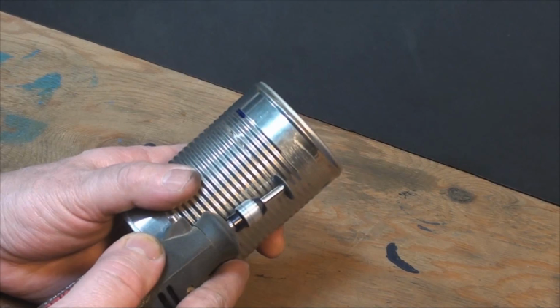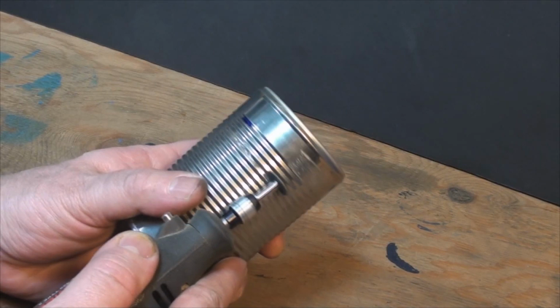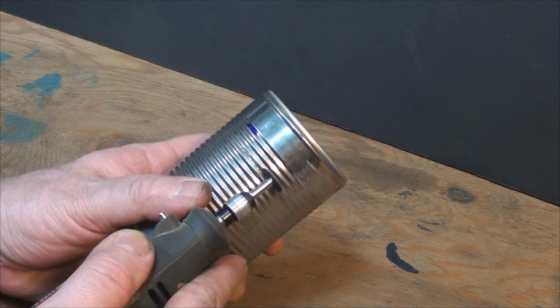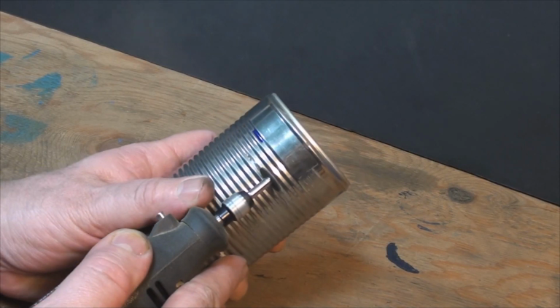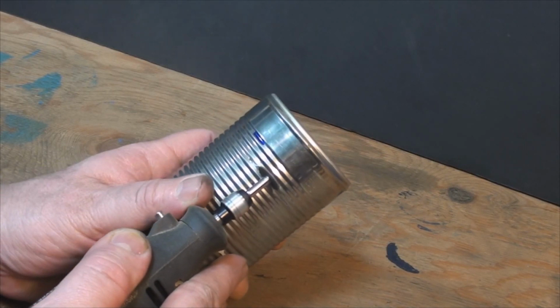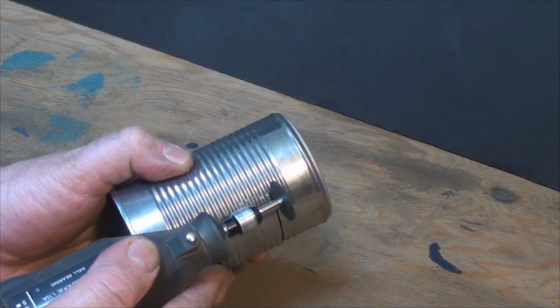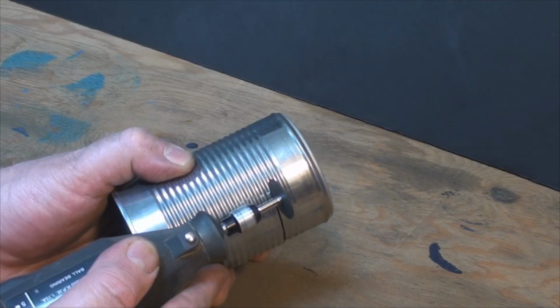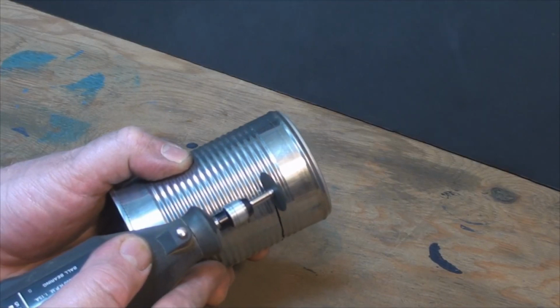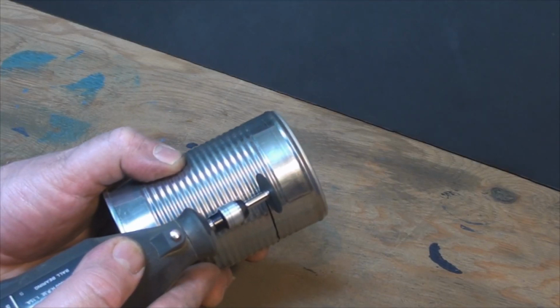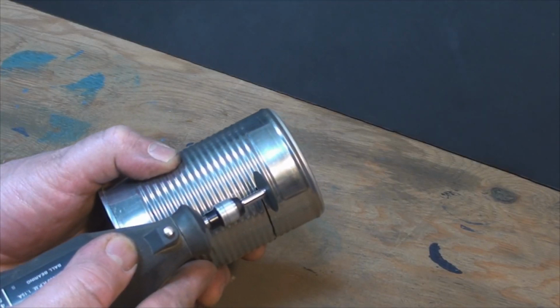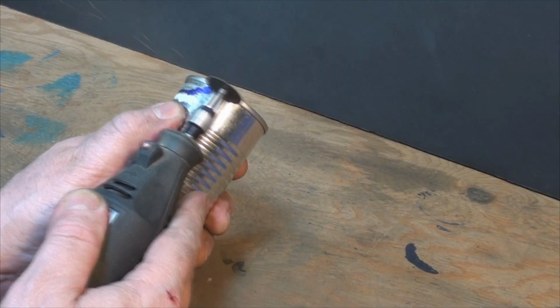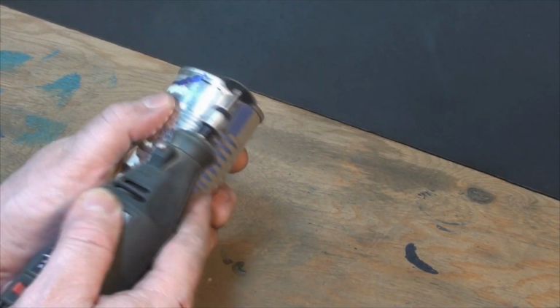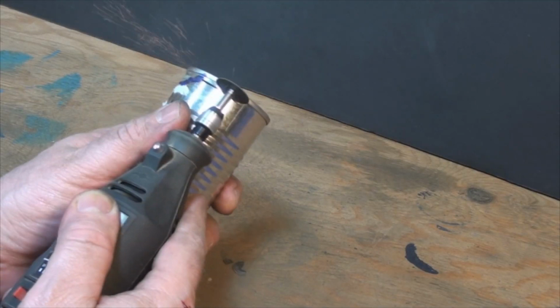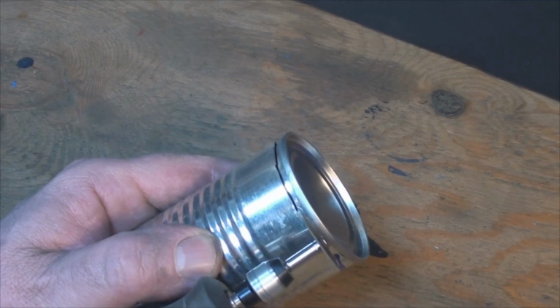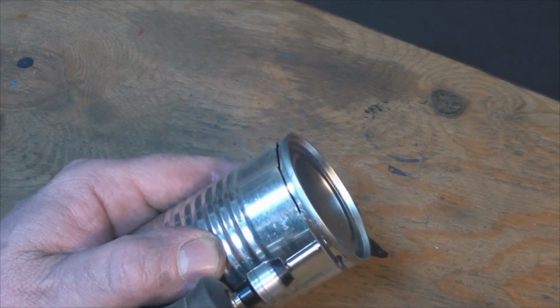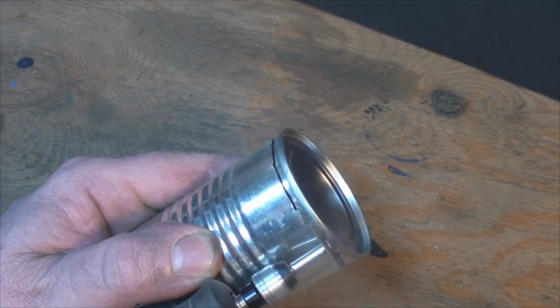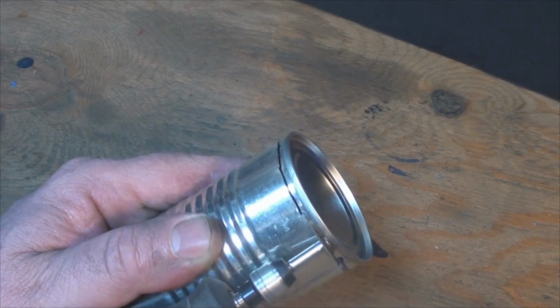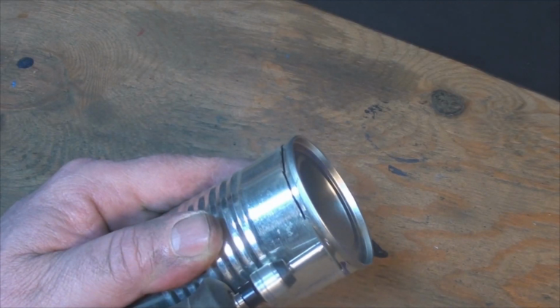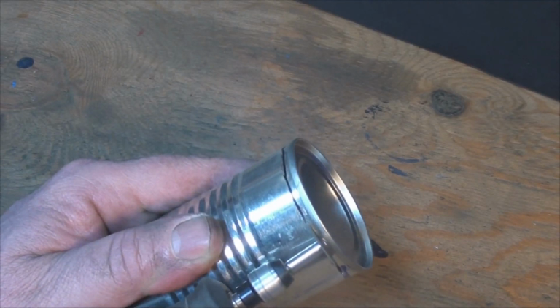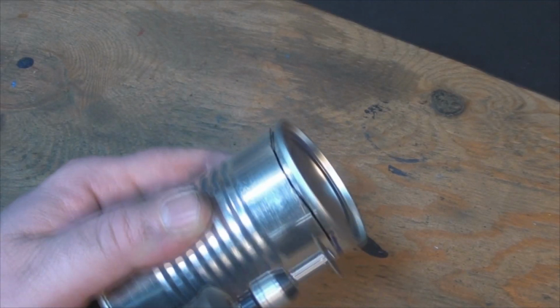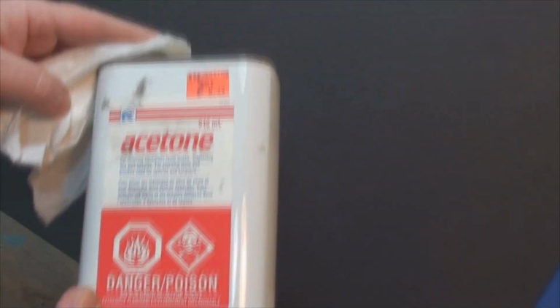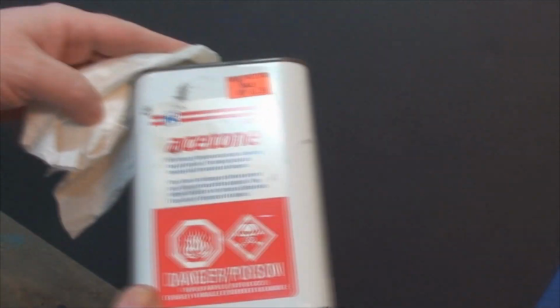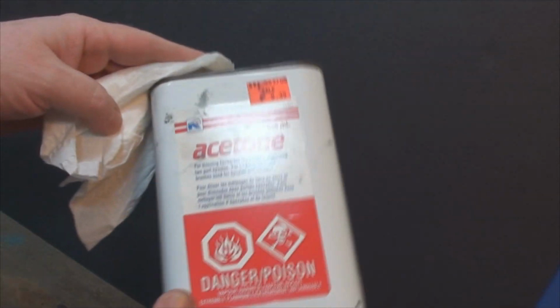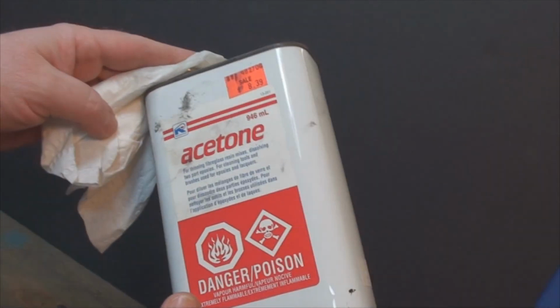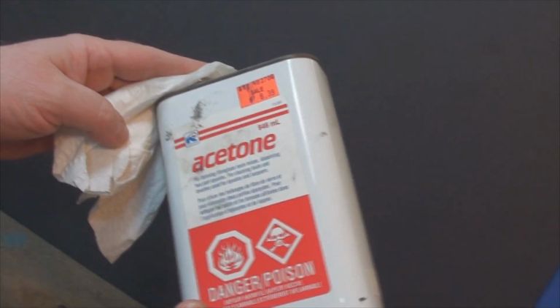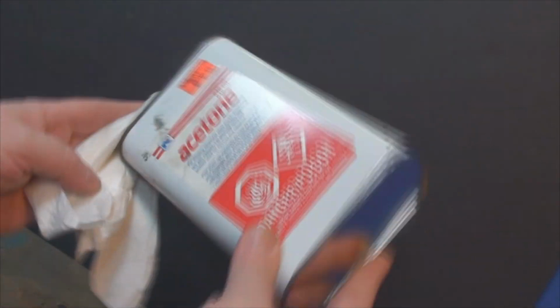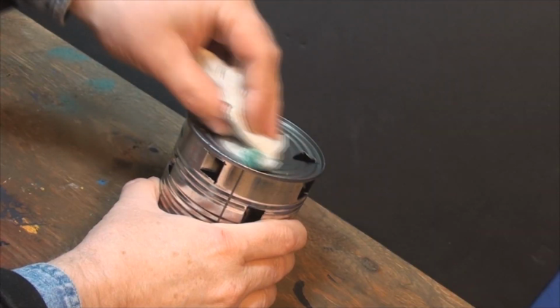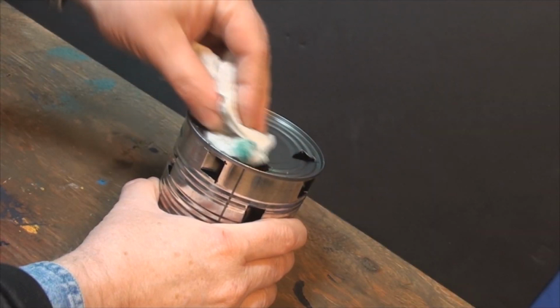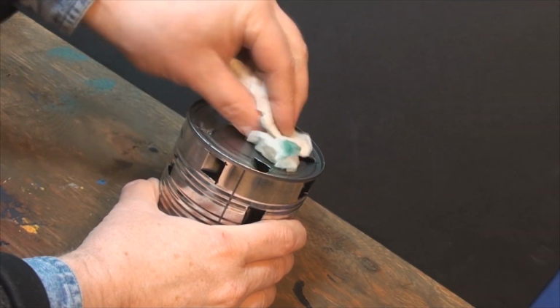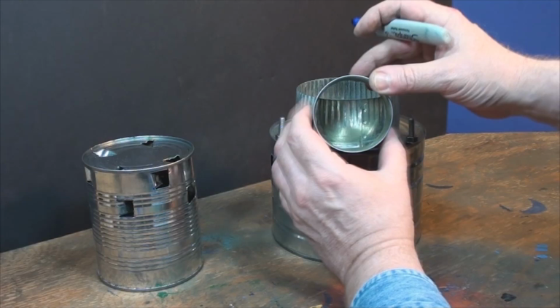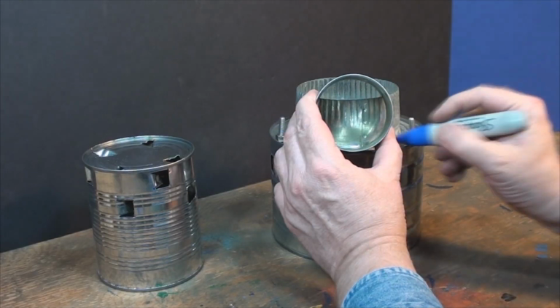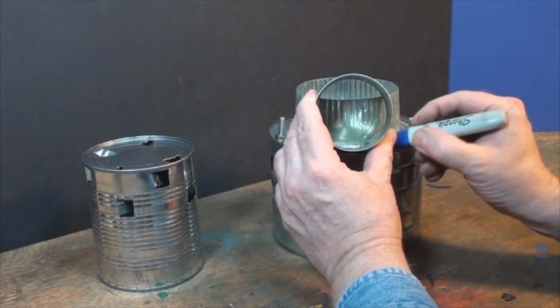Next, I cut down a soup can for the fire tunnel and a tomato paste can for the exhaust. I used a little acetone to clean that green paint off.